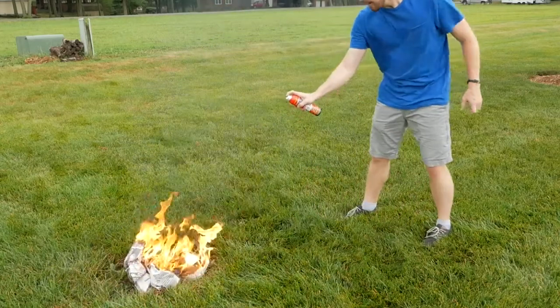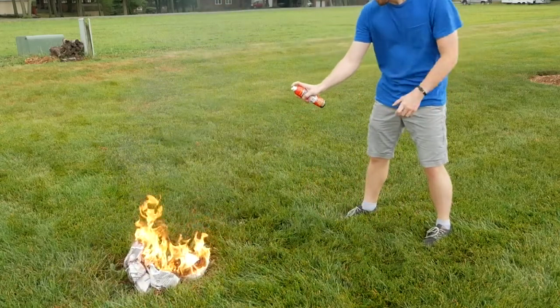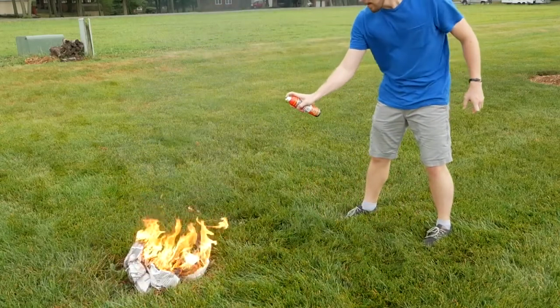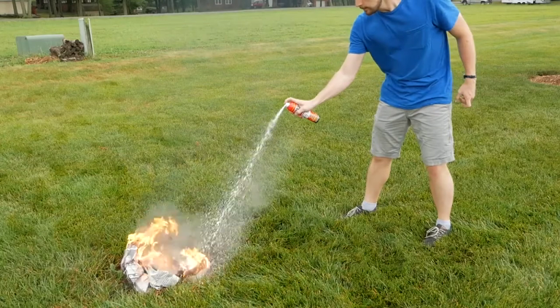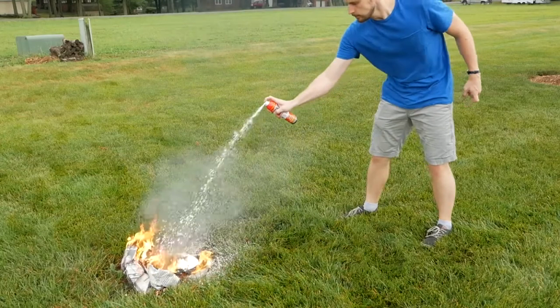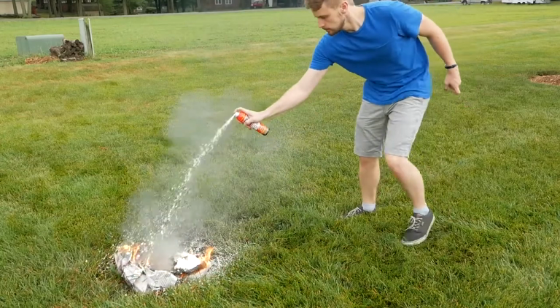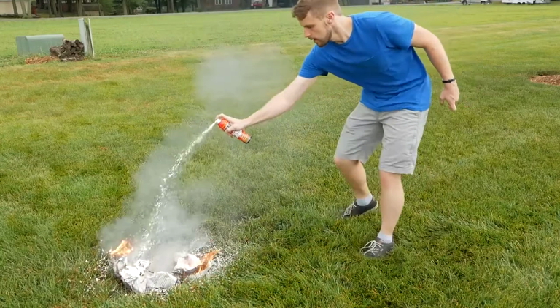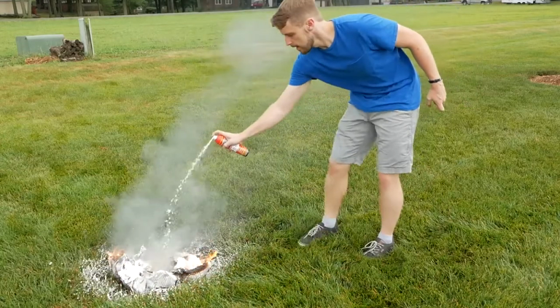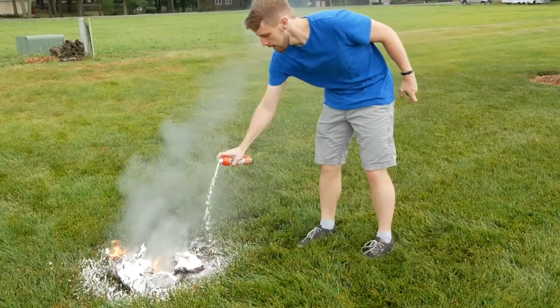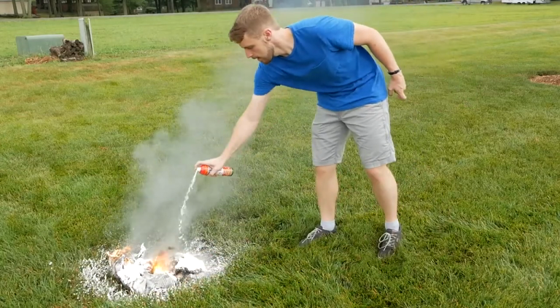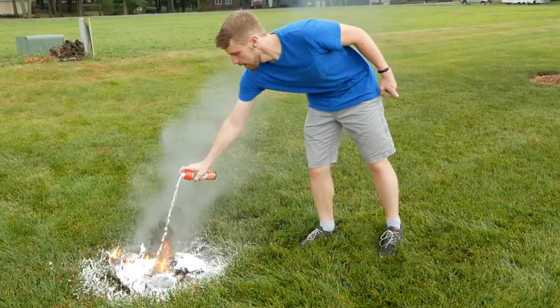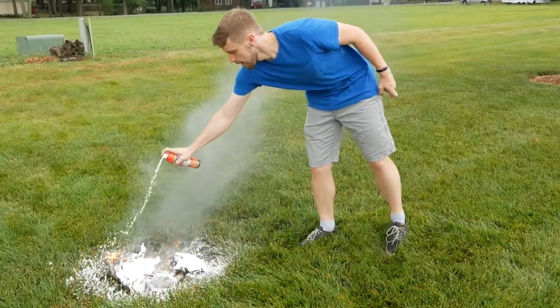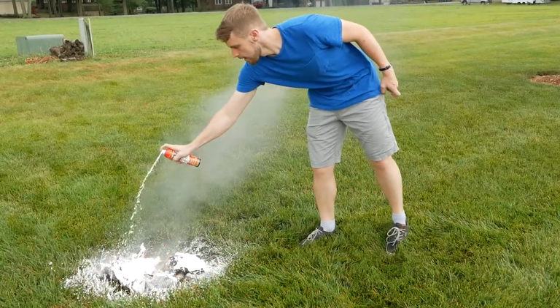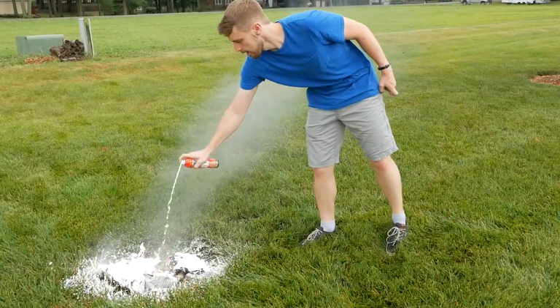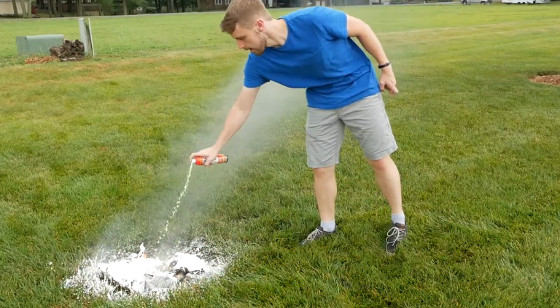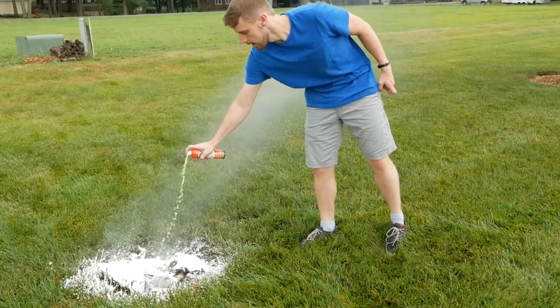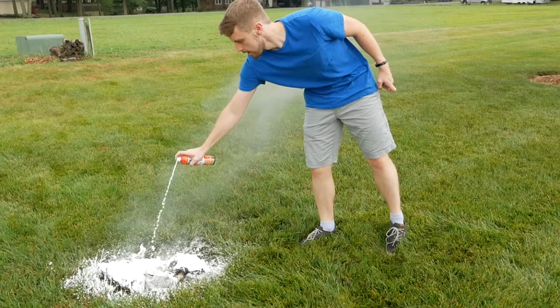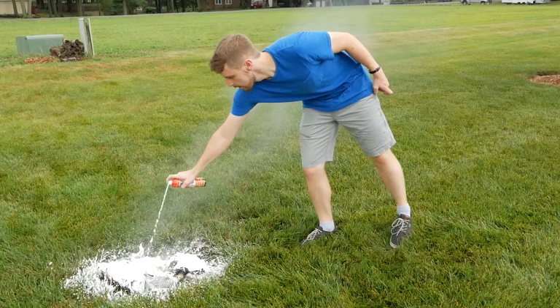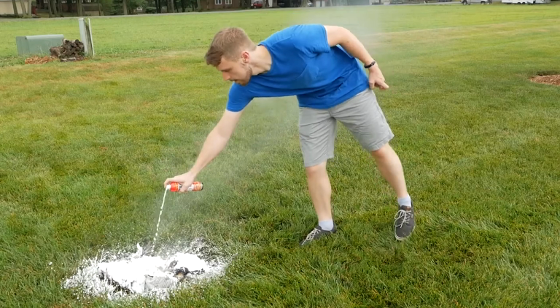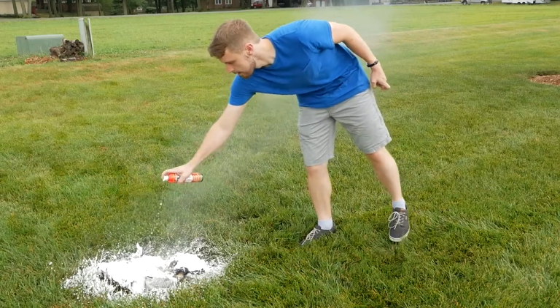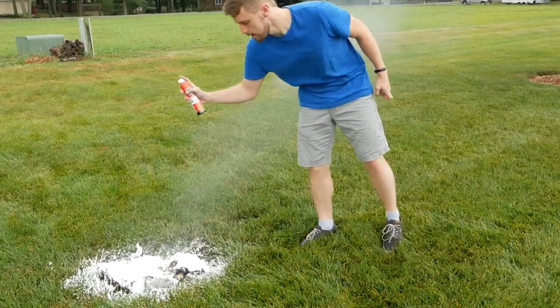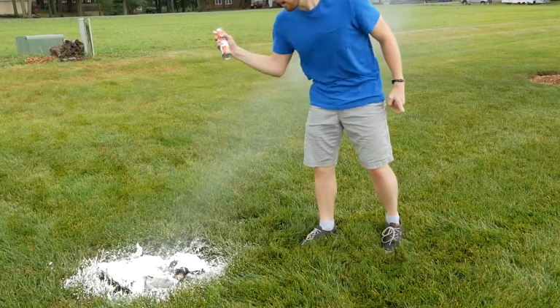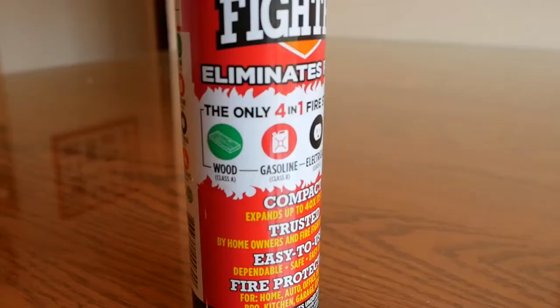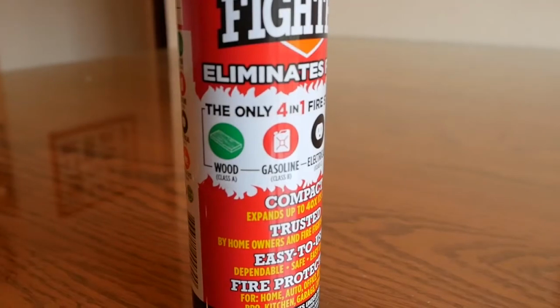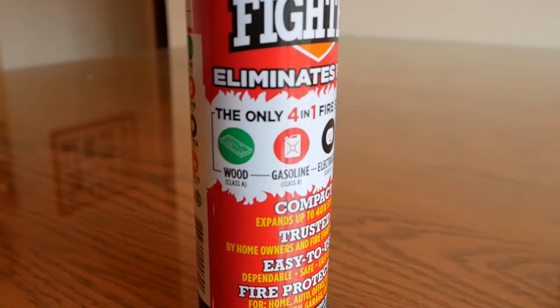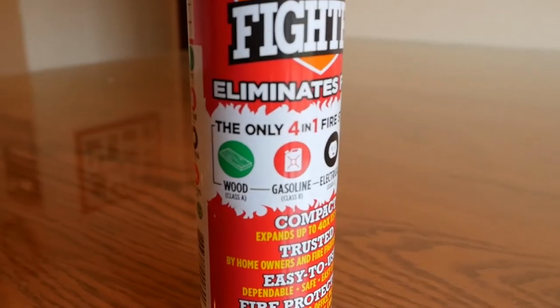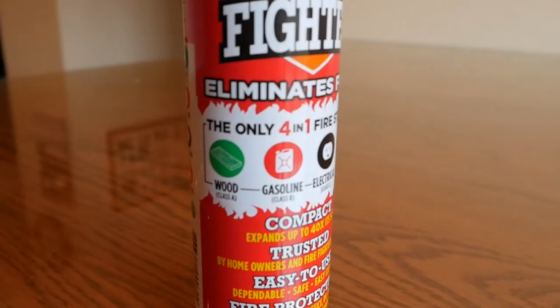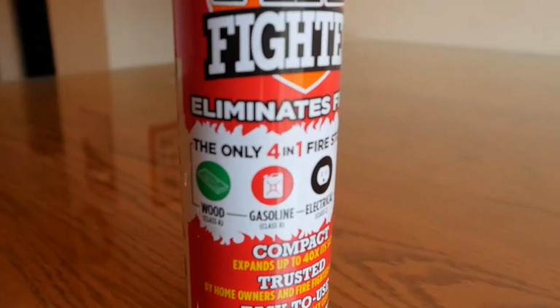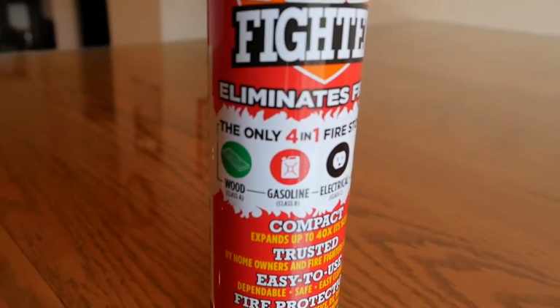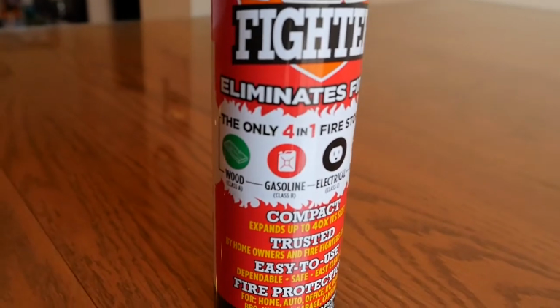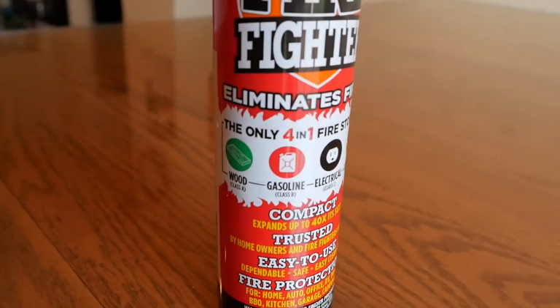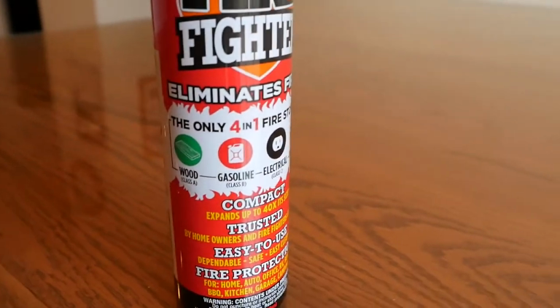It not only suffocates the flames but also cools the surface to prevent re-ignition. As an added measure of preparation, the Mini Firefighter is a 4-in-1 fire extinguisher.